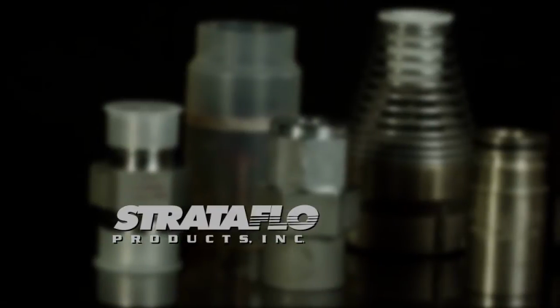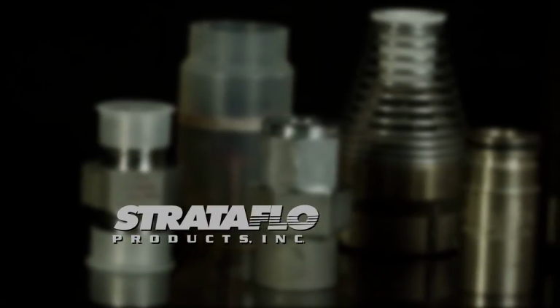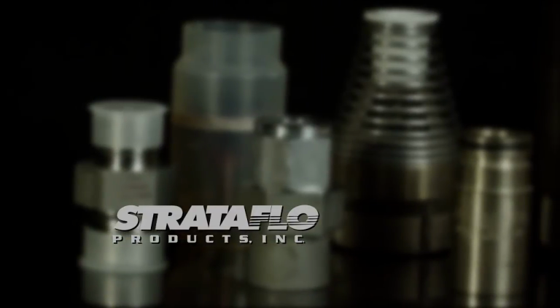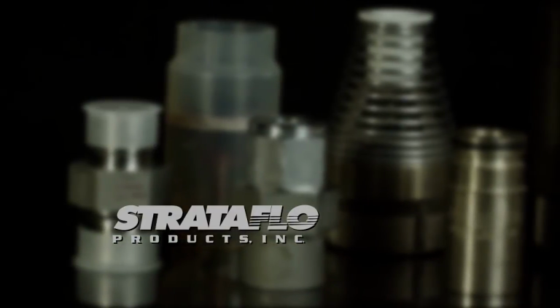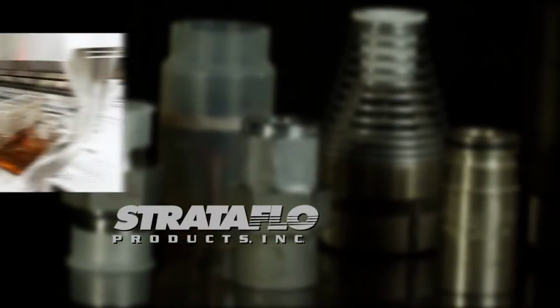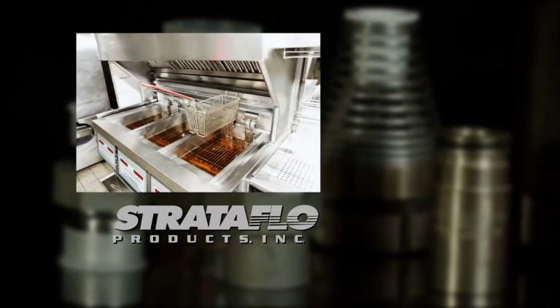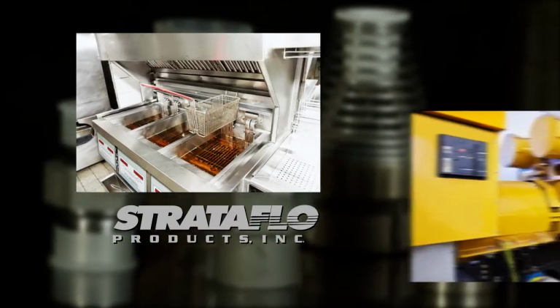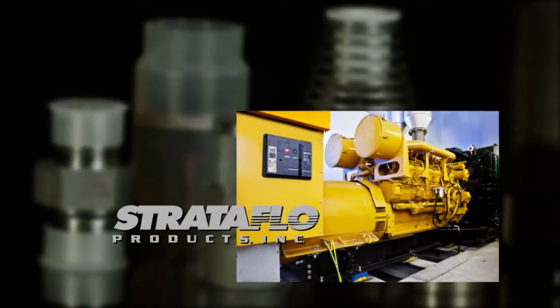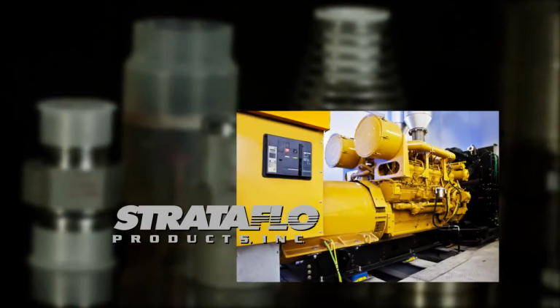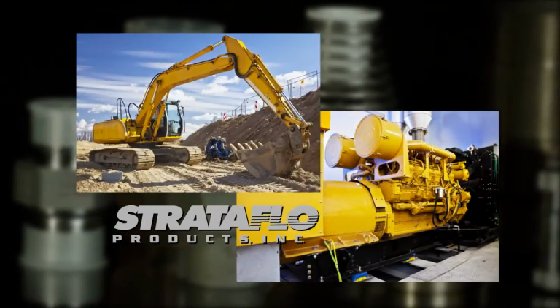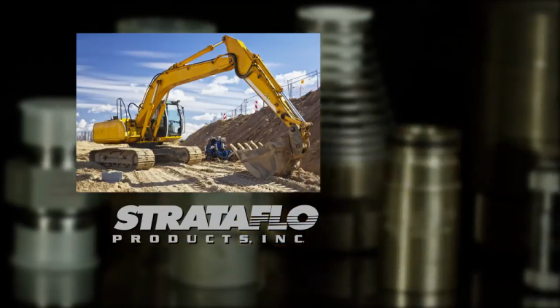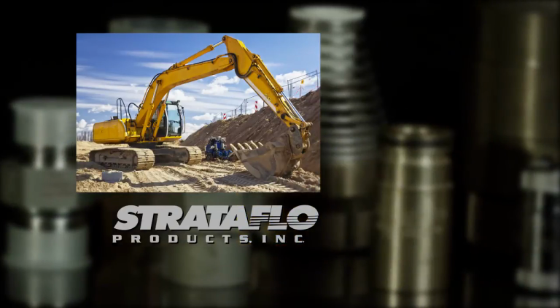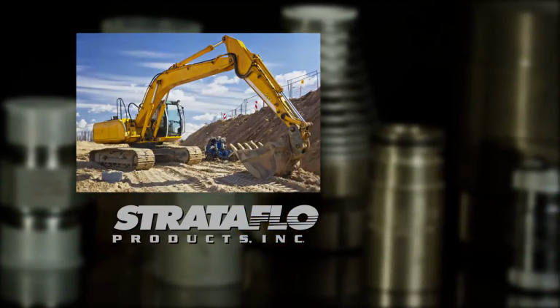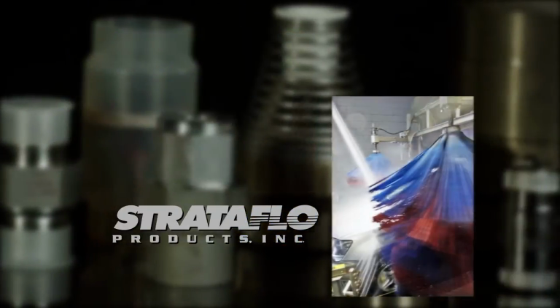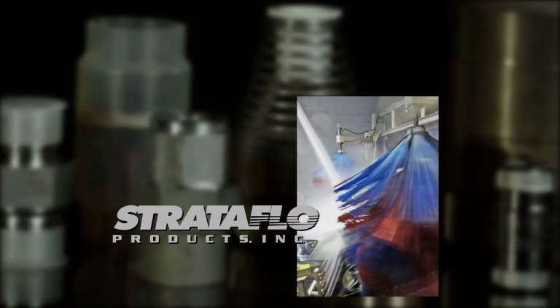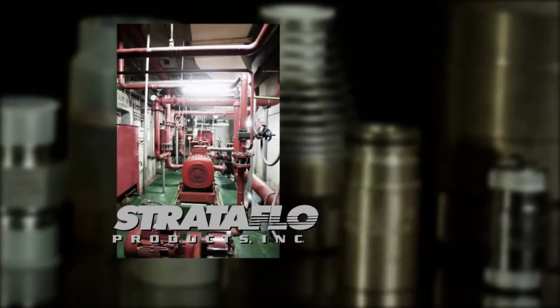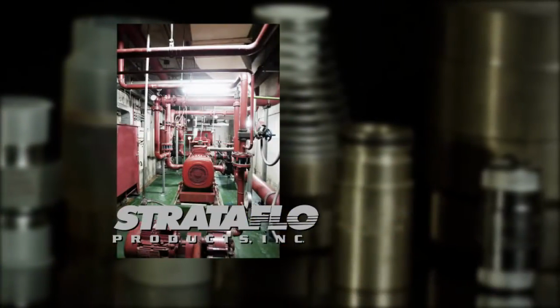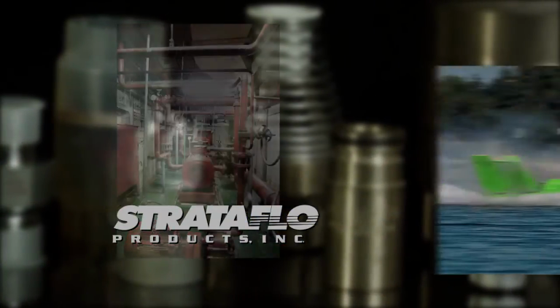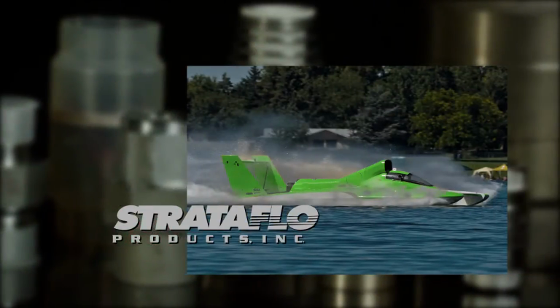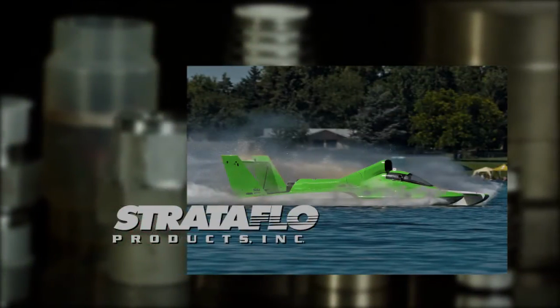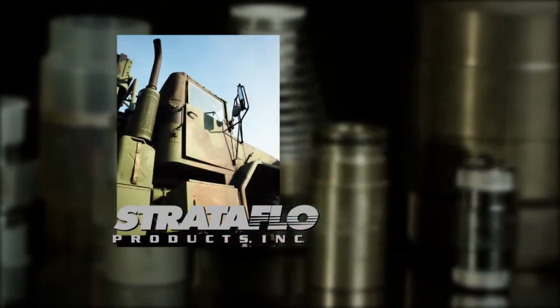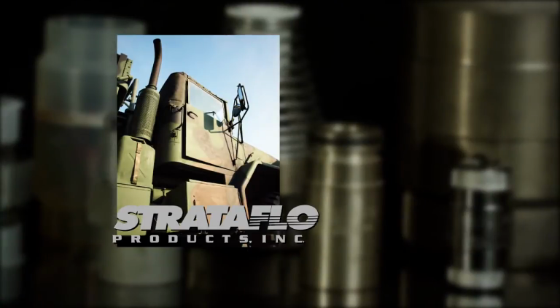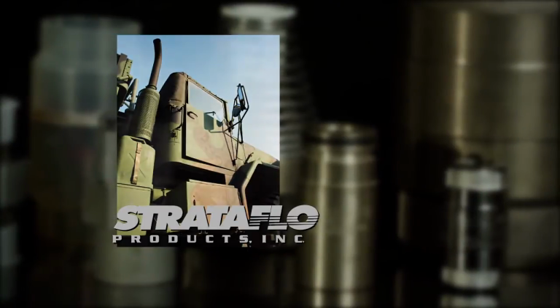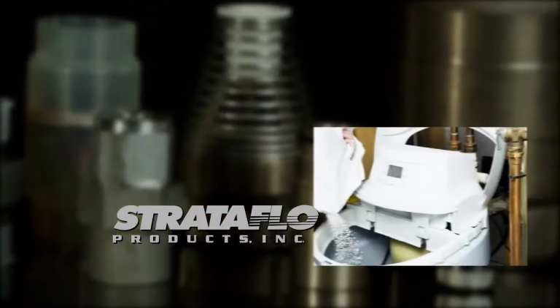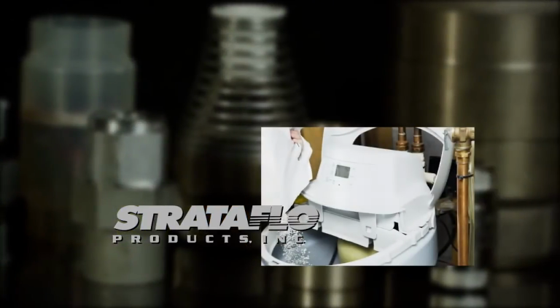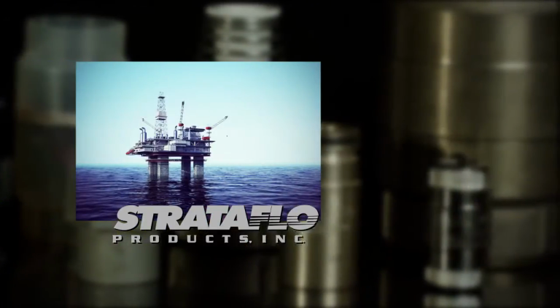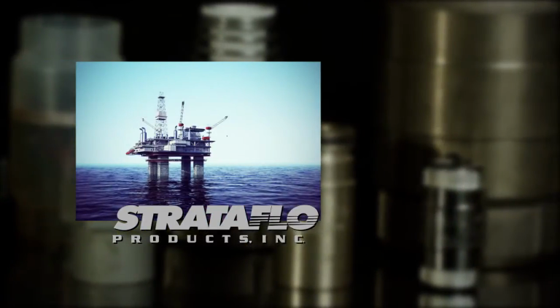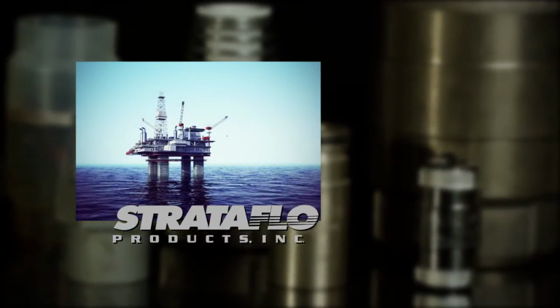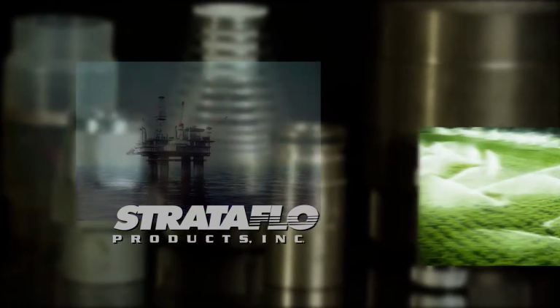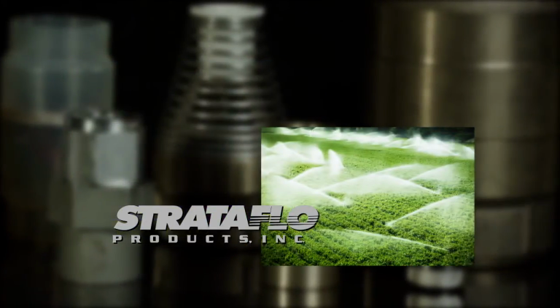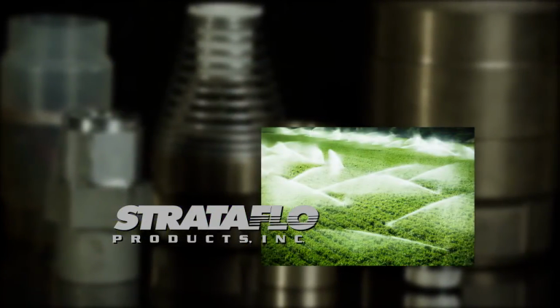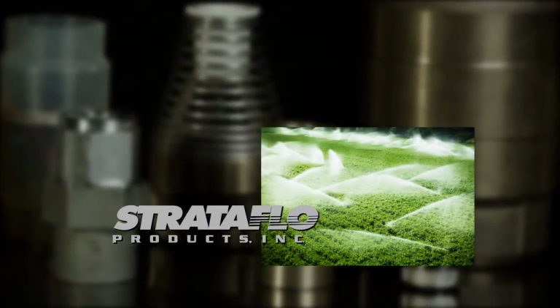Today, Stratoflow valves are used in everything from fast food equipment and diesel engines to heavy construction equipment, from car washes to fire suppression systems, racing boats to military vehicles, water softeners to offshore oil rigs, as well as the plumbing and well industries.